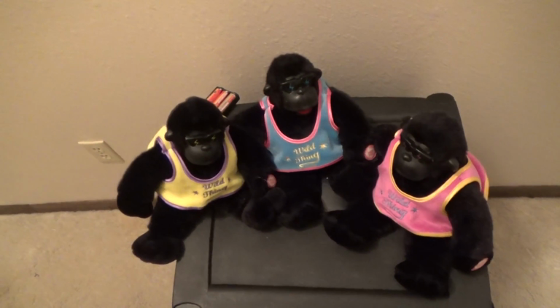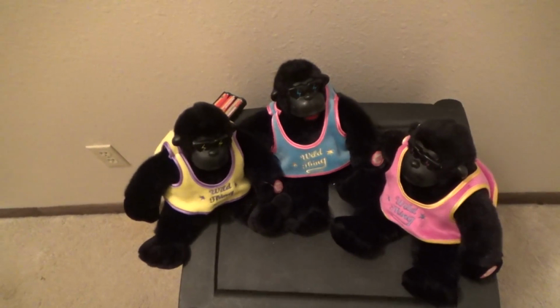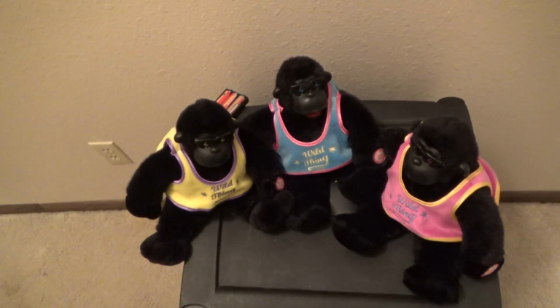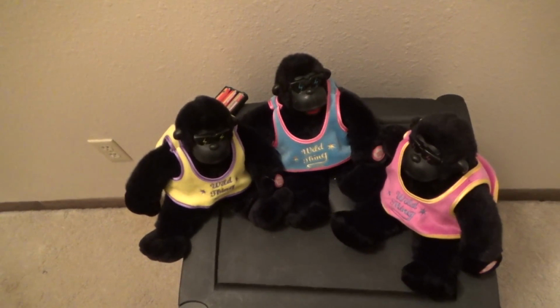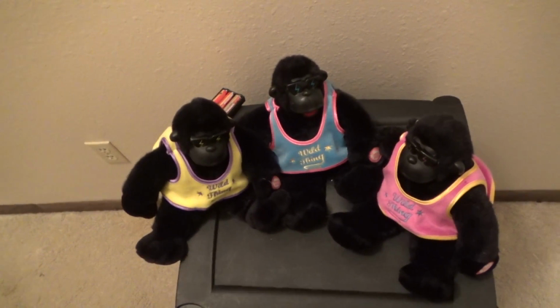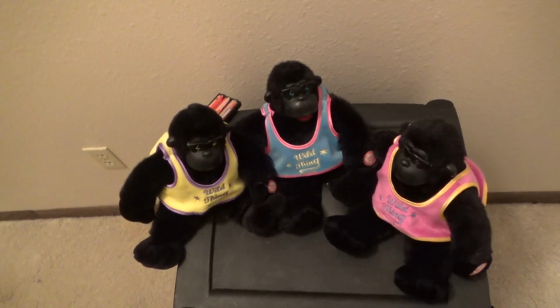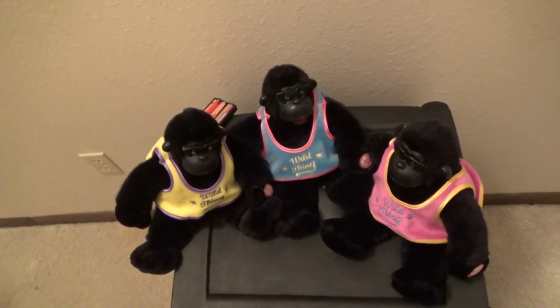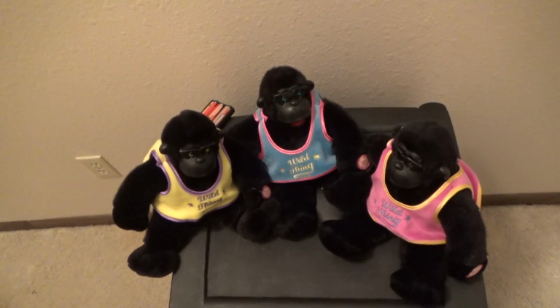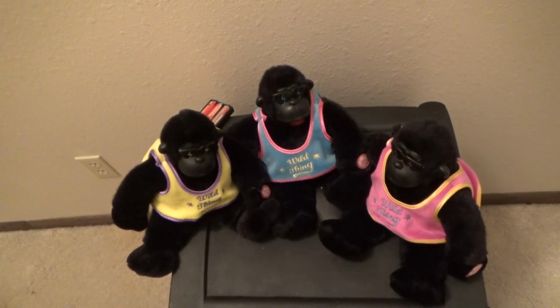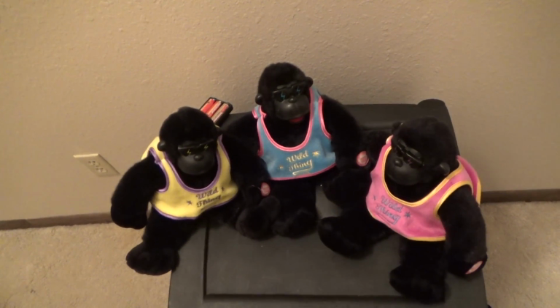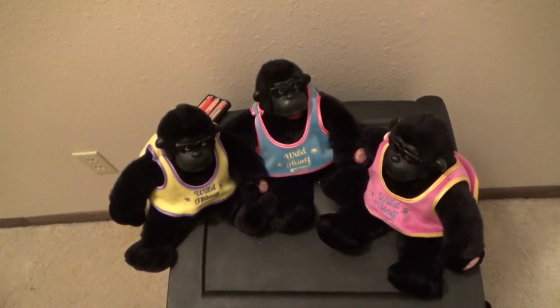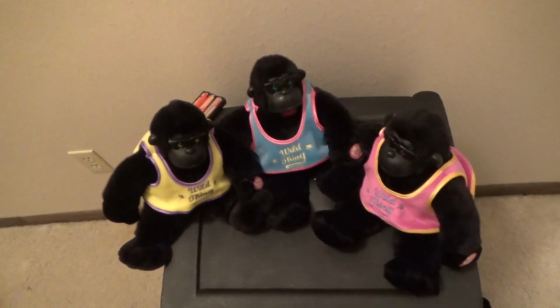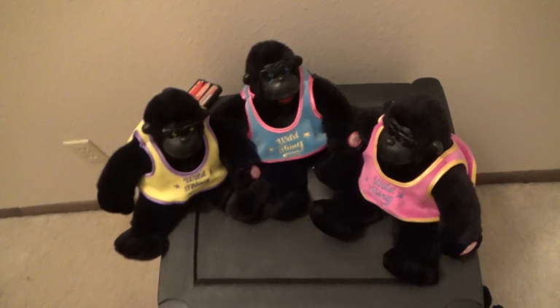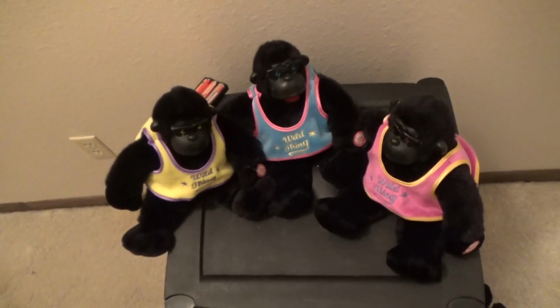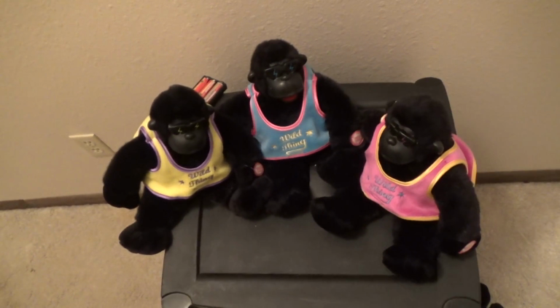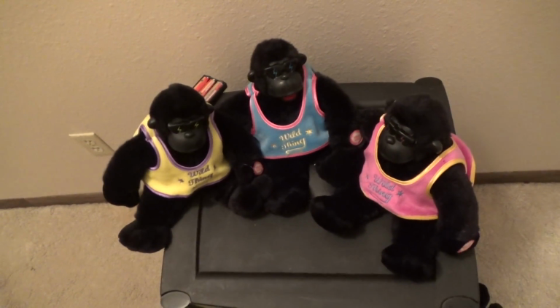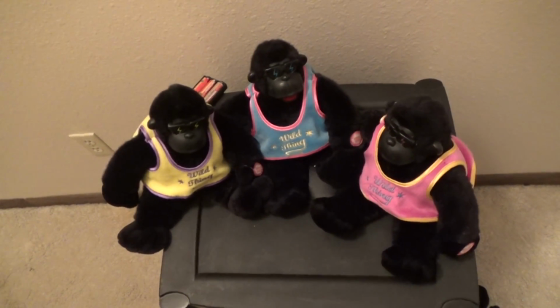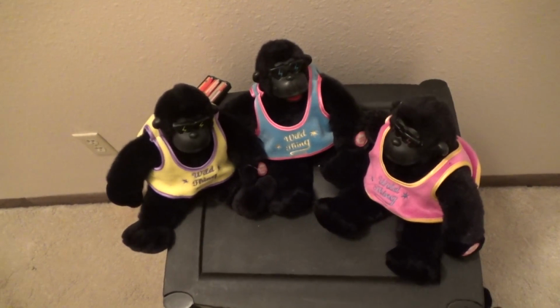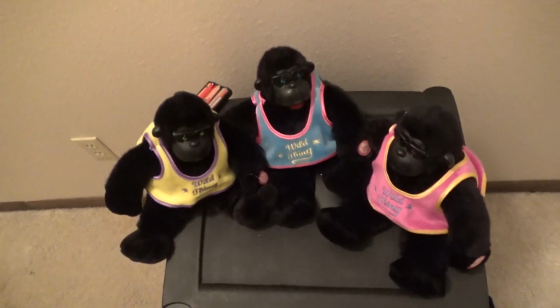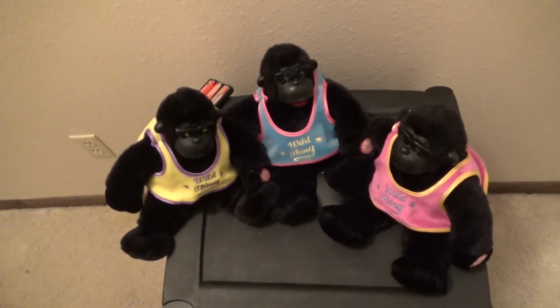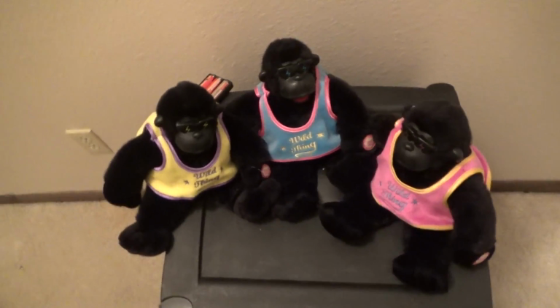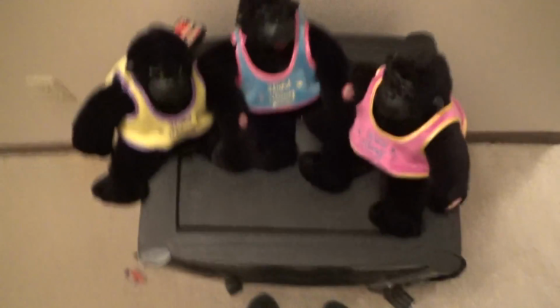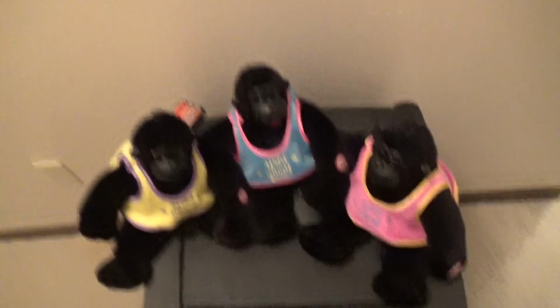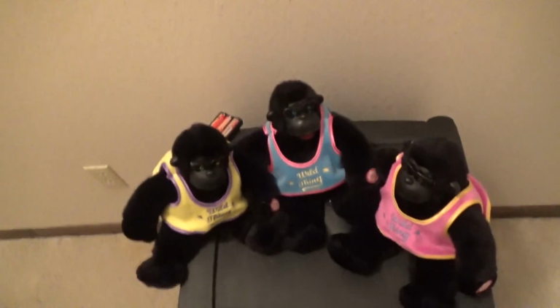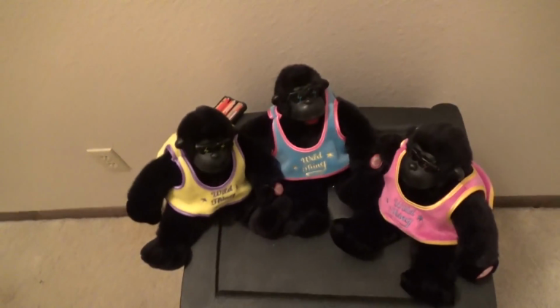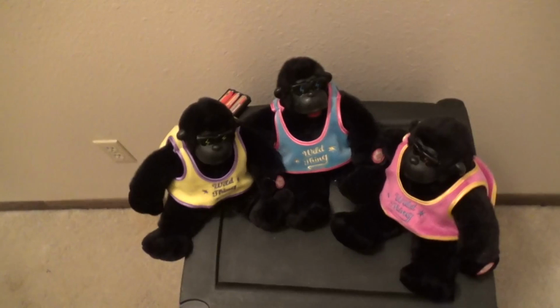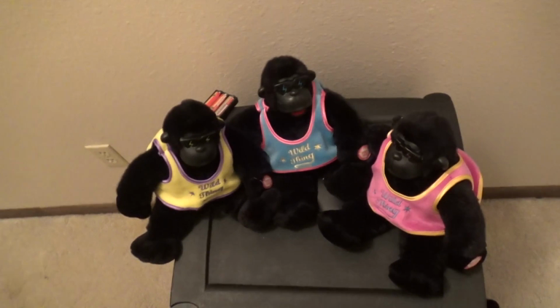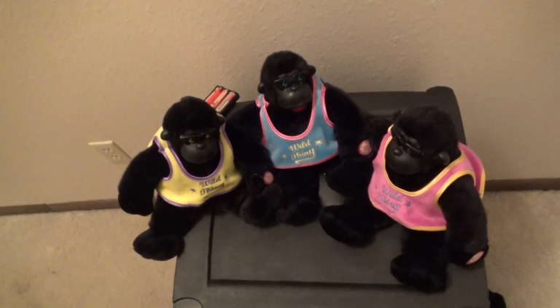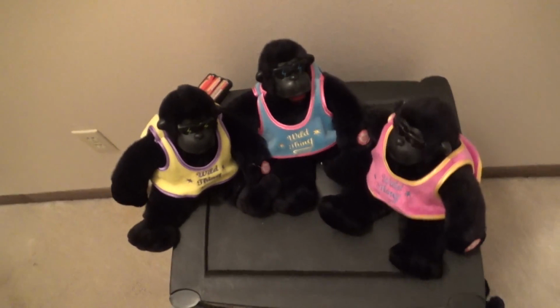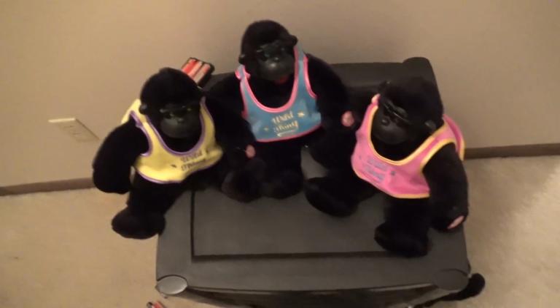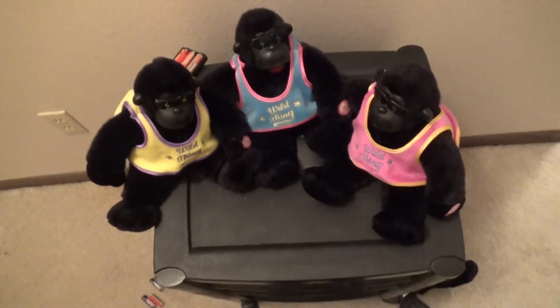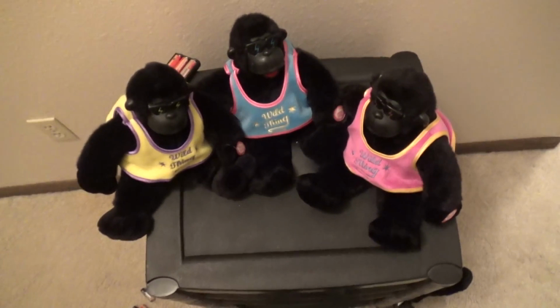Hello everybody, this is JoeBeanVideos on the Jimmy Master Animatronics, and this is a video of the Dandy Scenic Gorillas. I have two of each of these as you guys have always remembered.